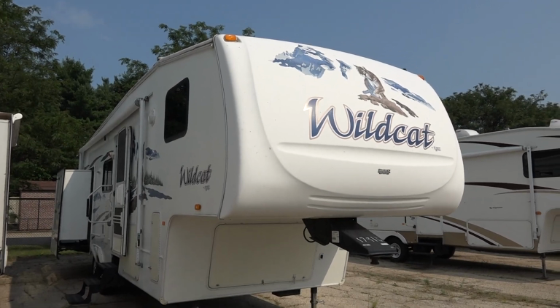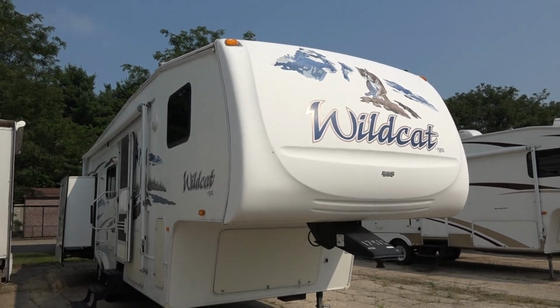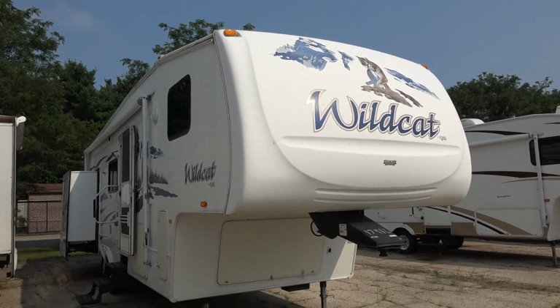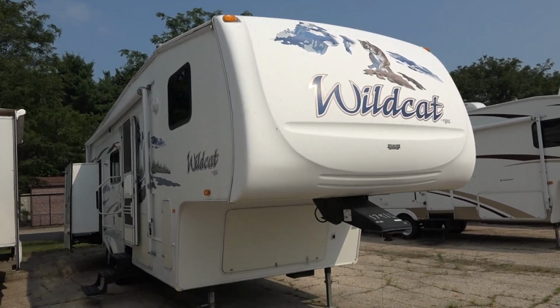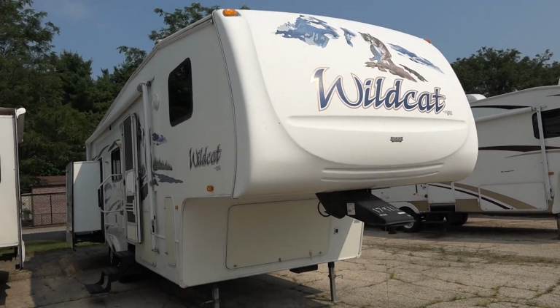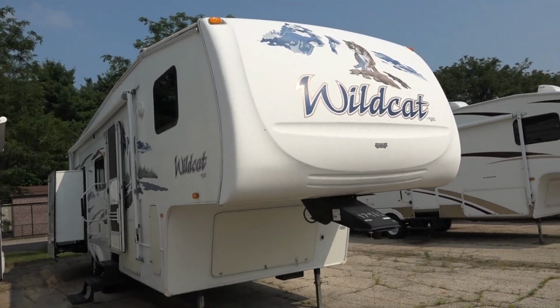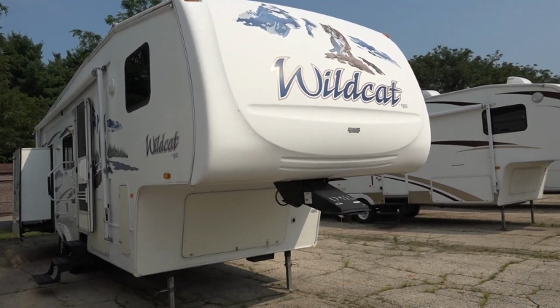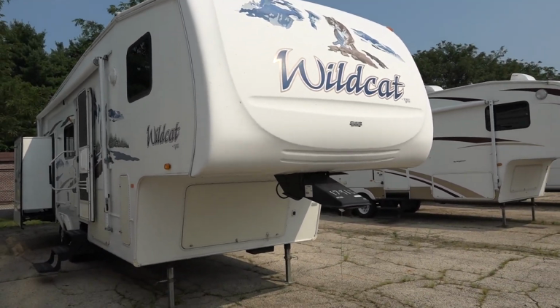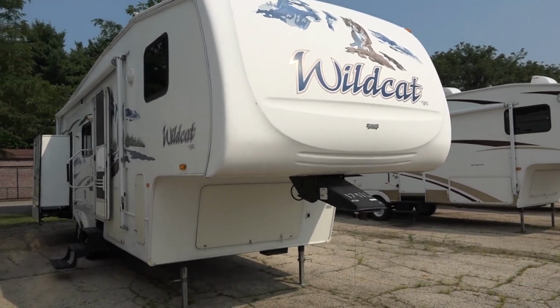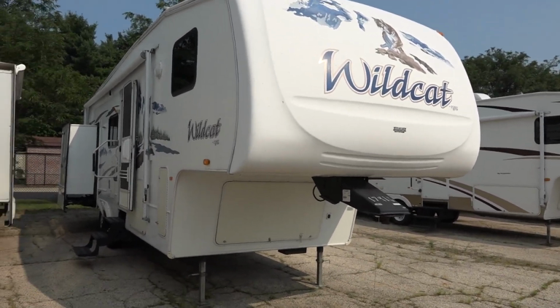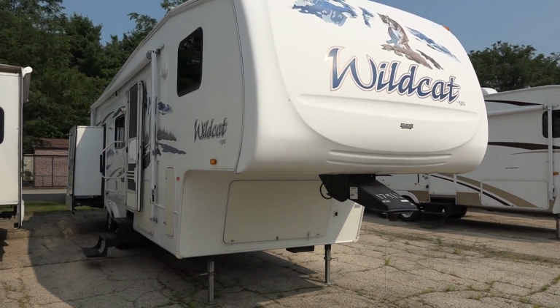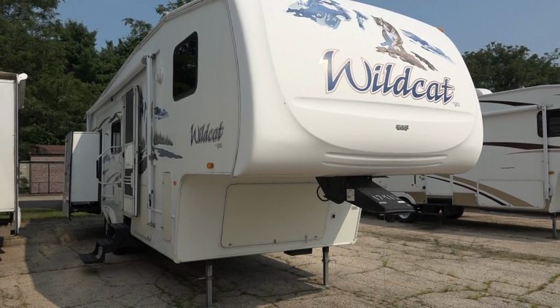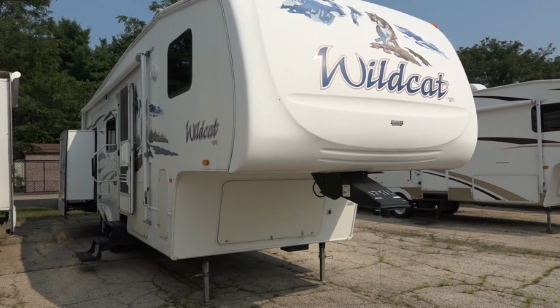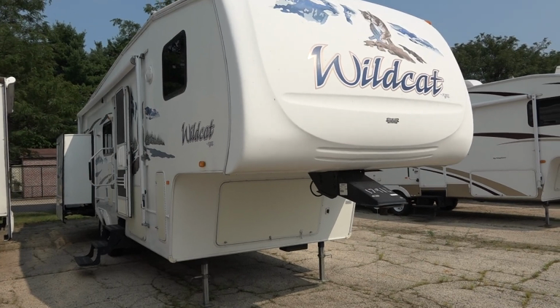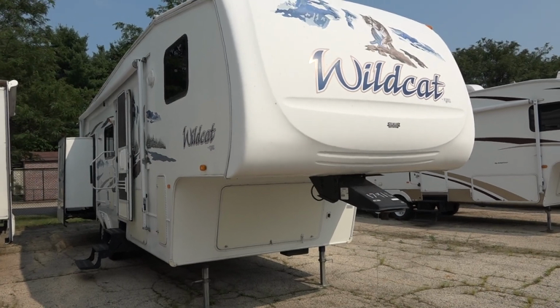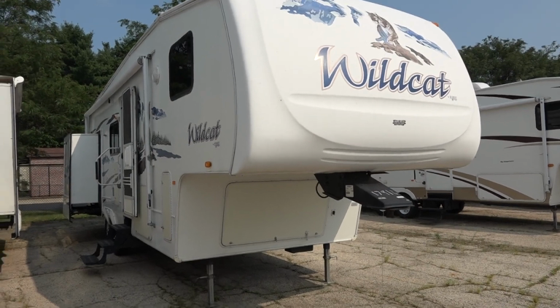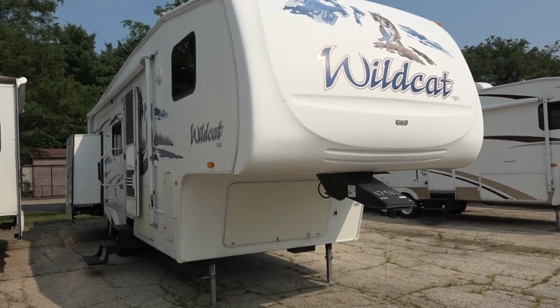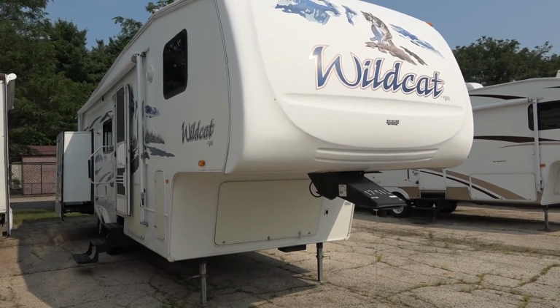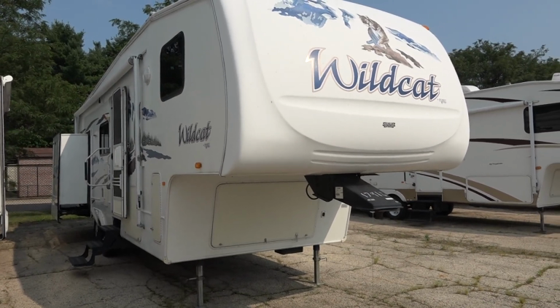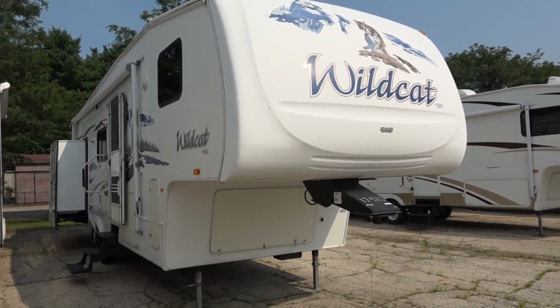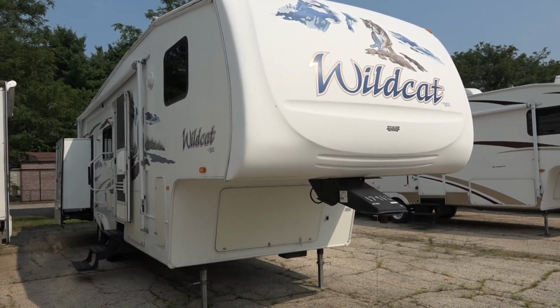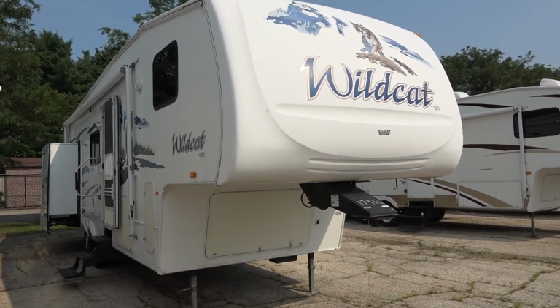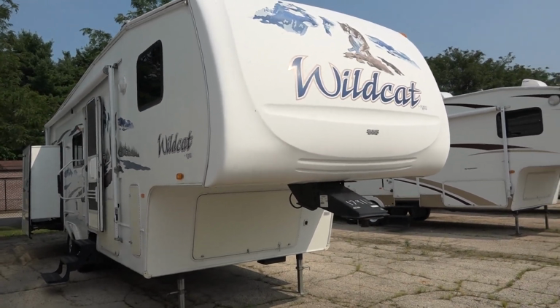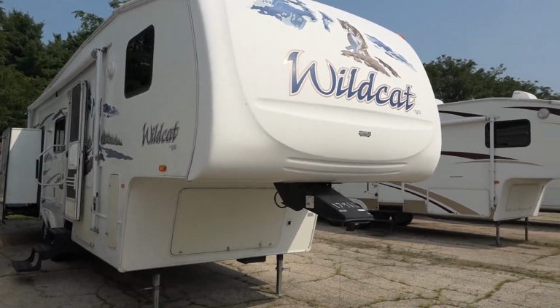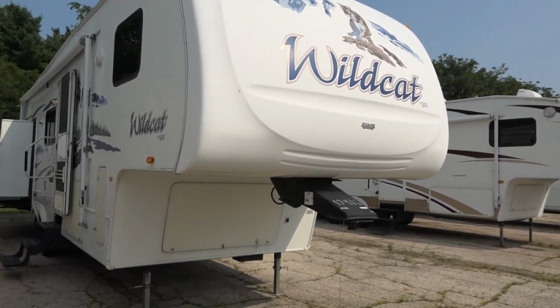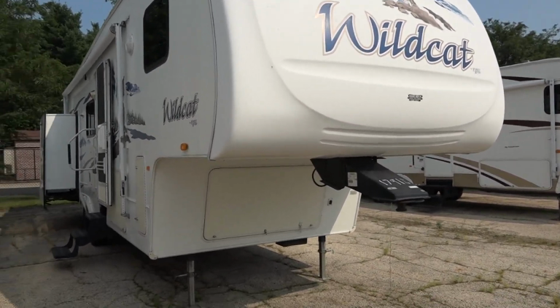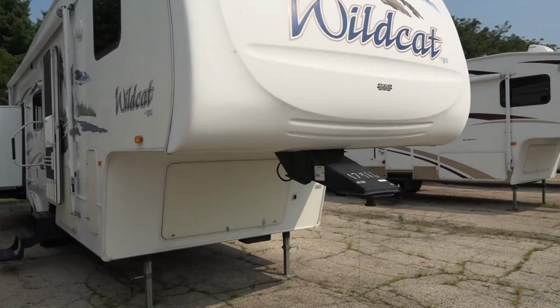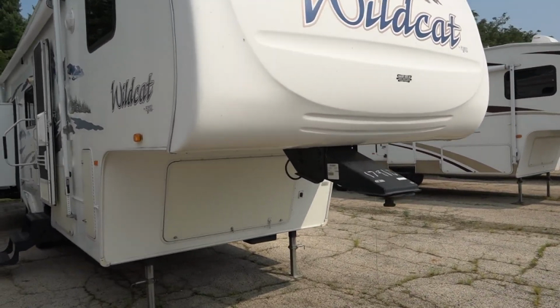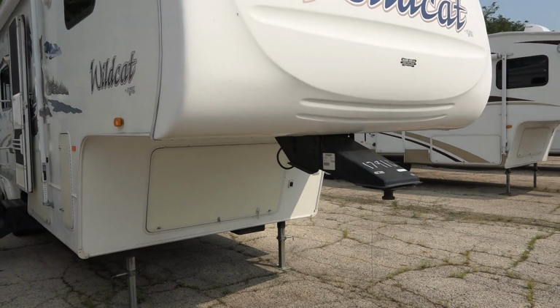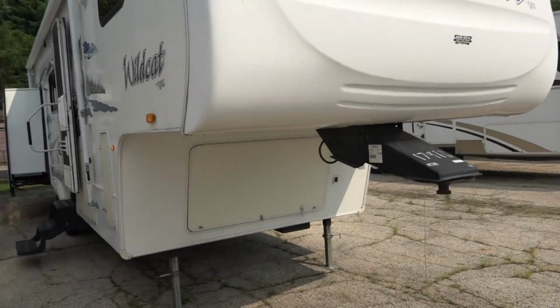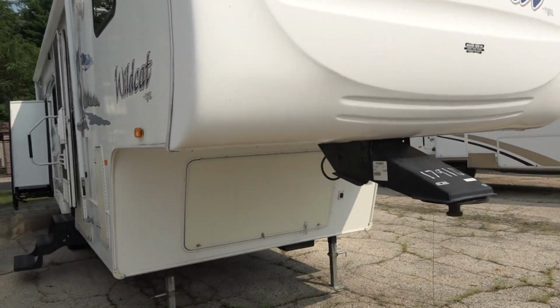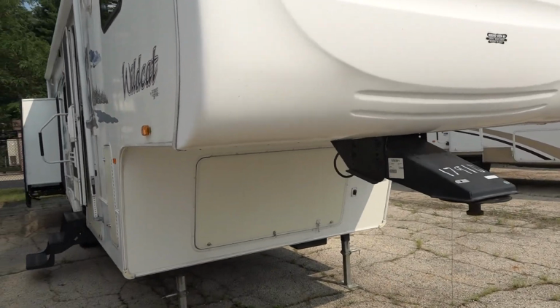Hello everyone, Scott McKeever, Collier RV, Rockford Illinois. 2007 Wildcat, it's a 30 LSWB.